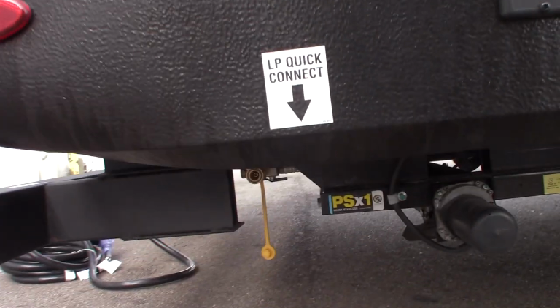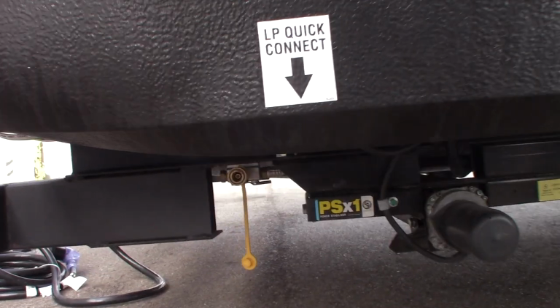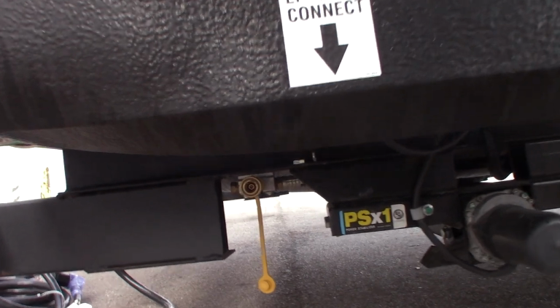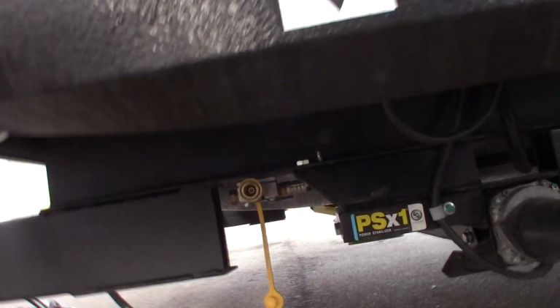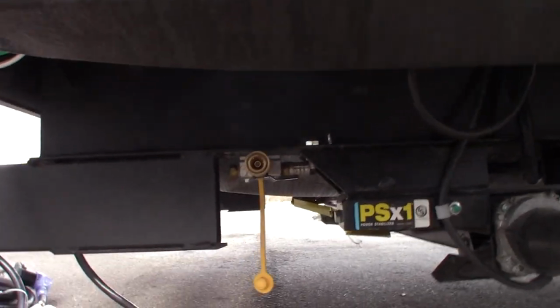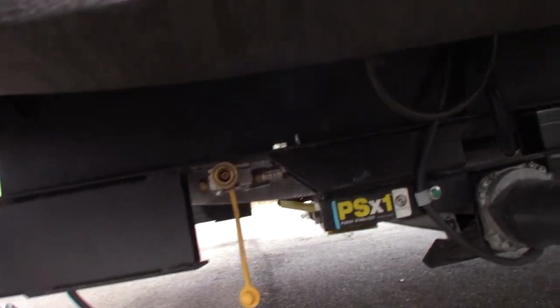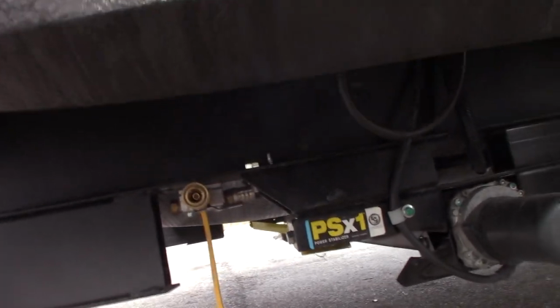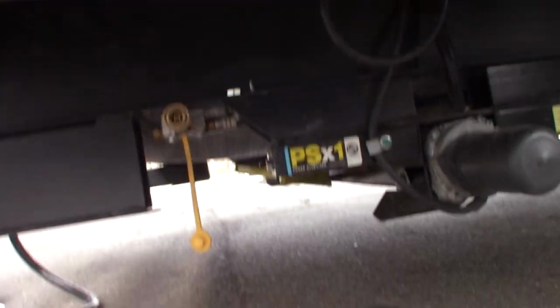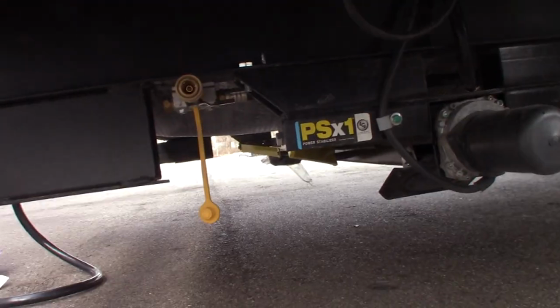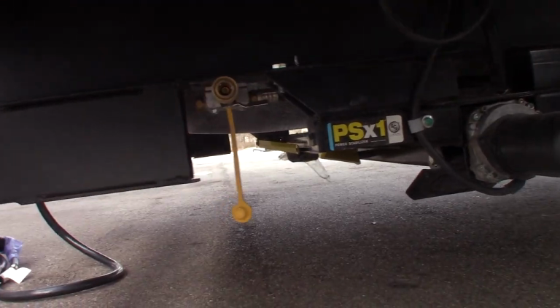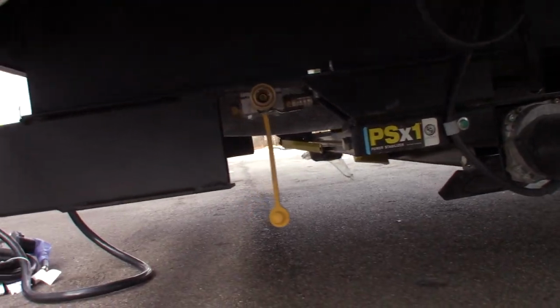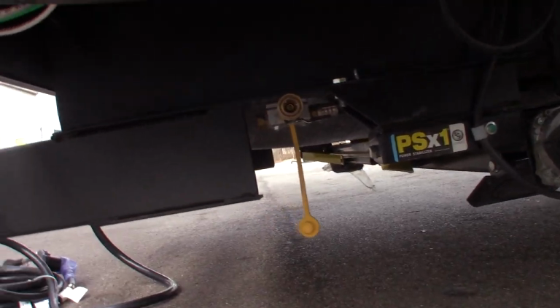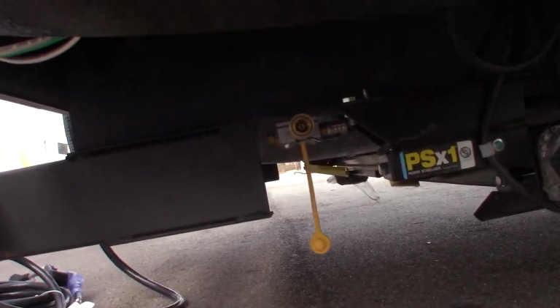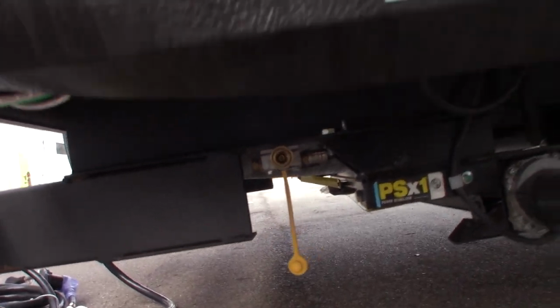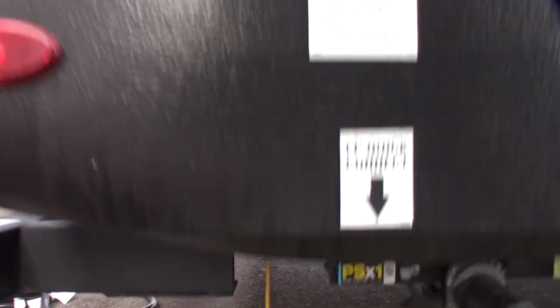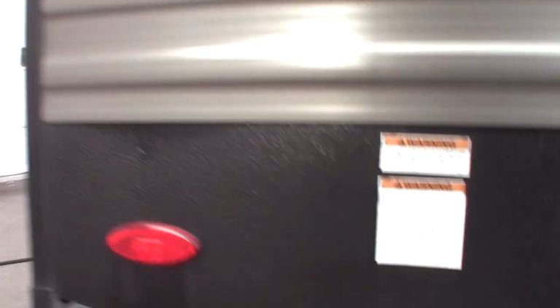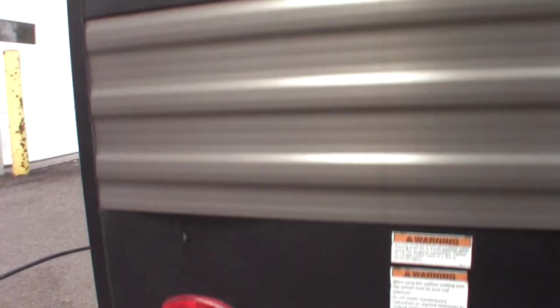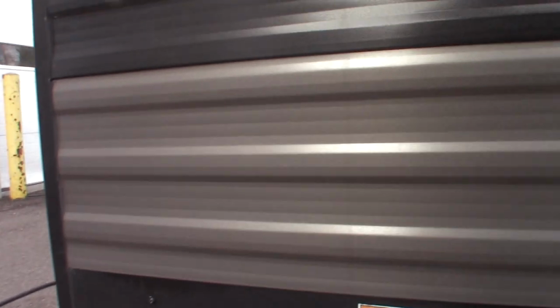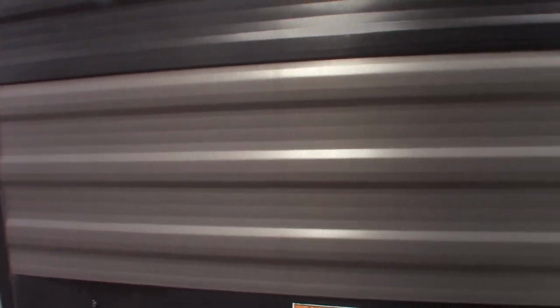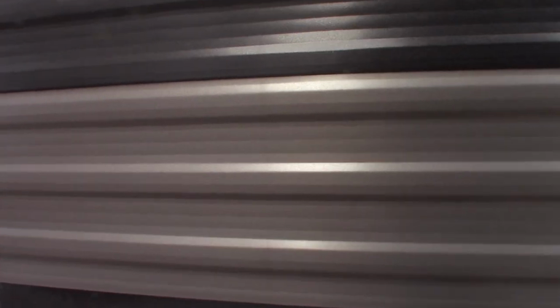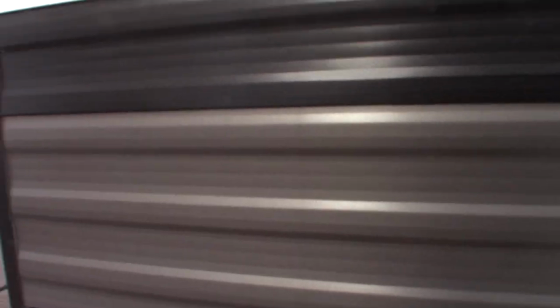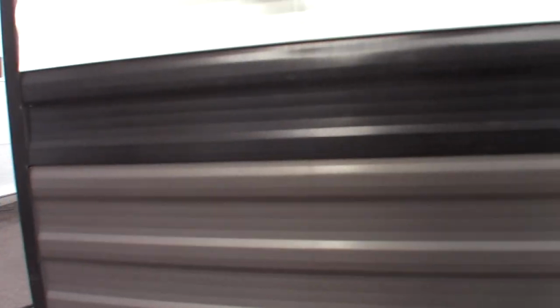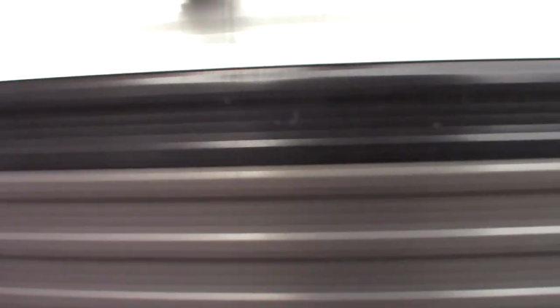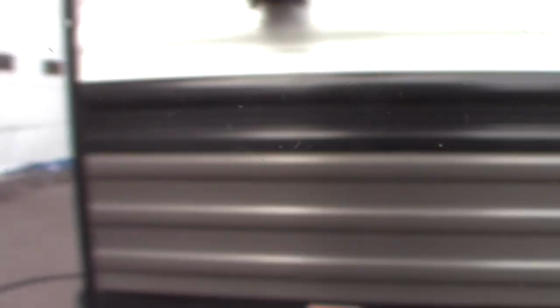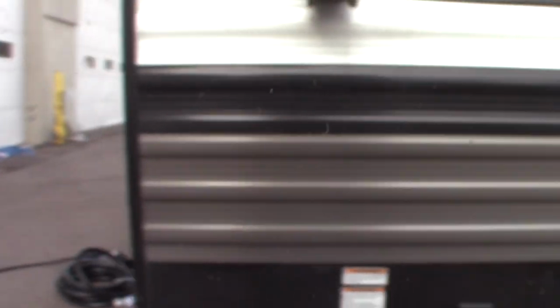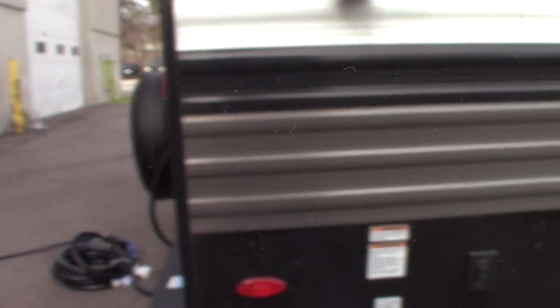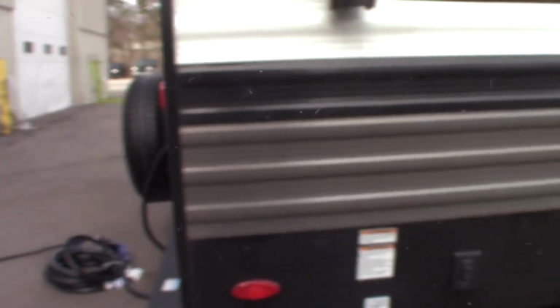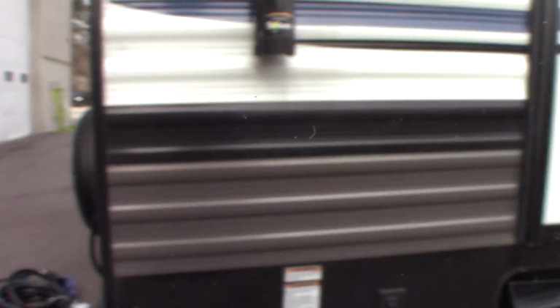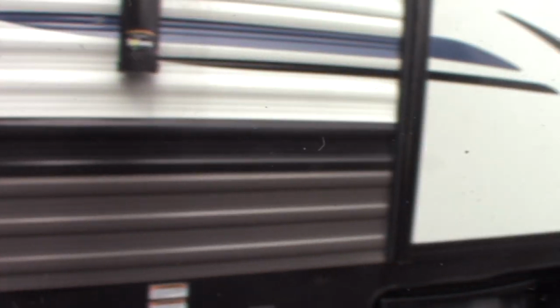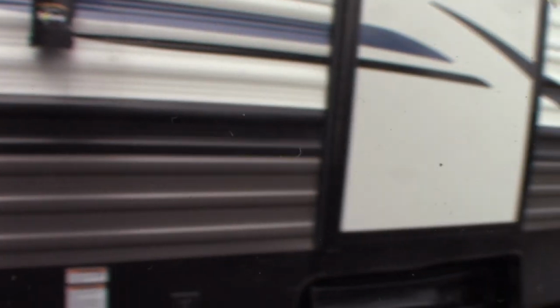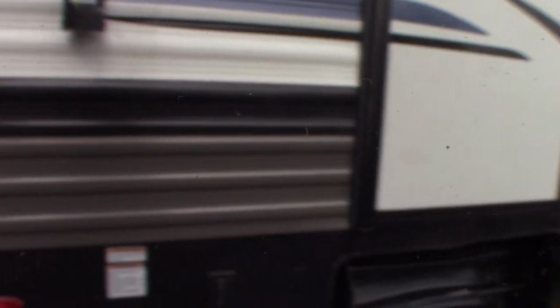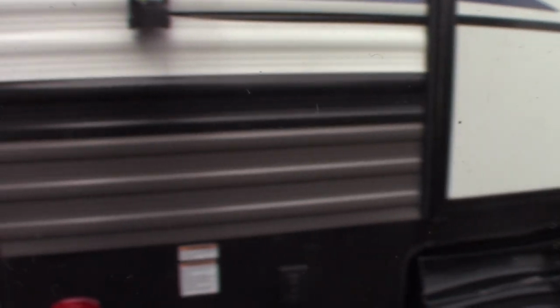You have a quick connect for the LP system right here, so you can plug a grill or whatever you have right into there.